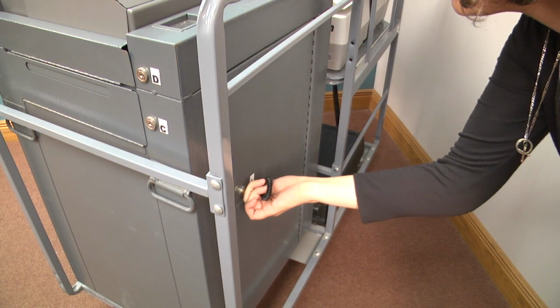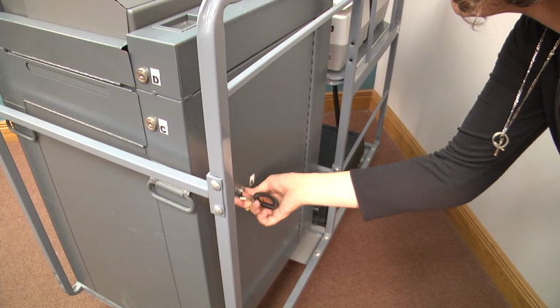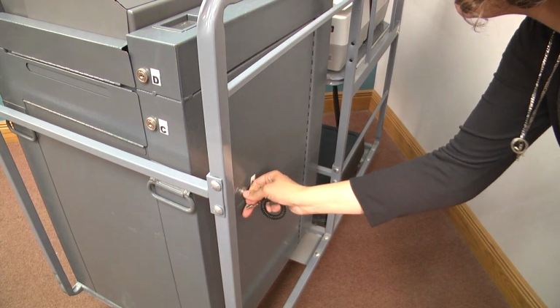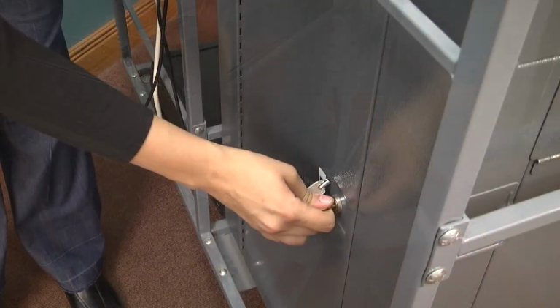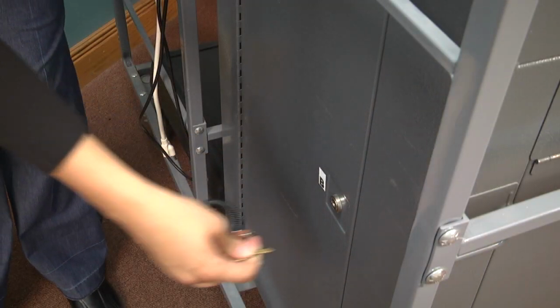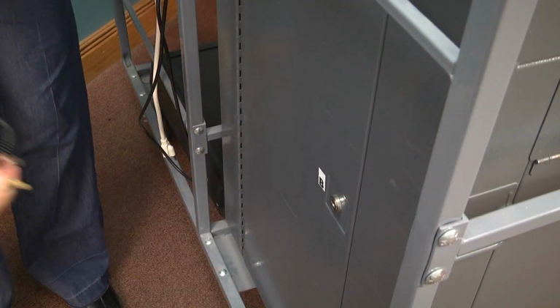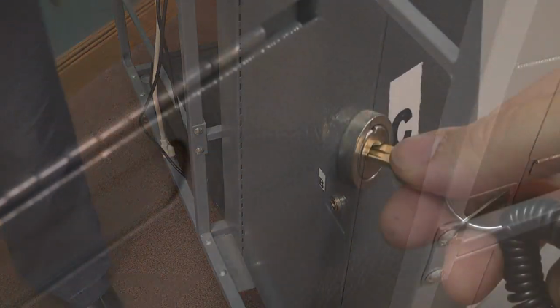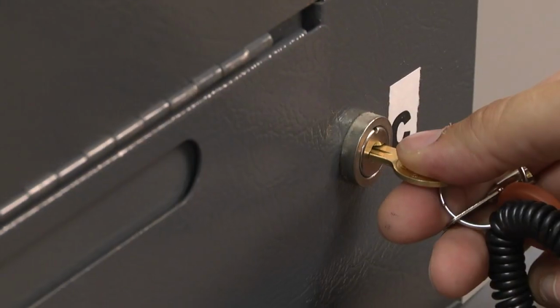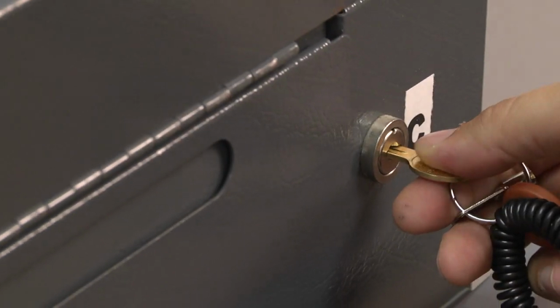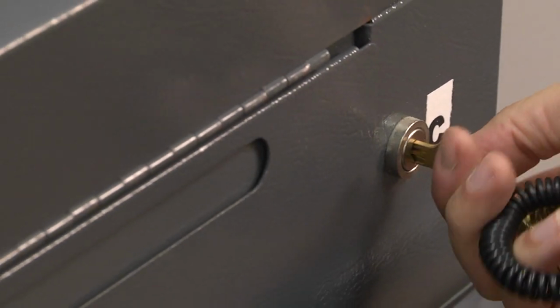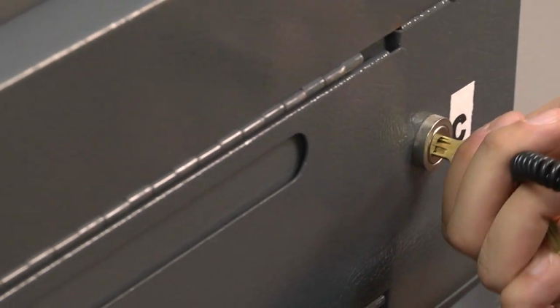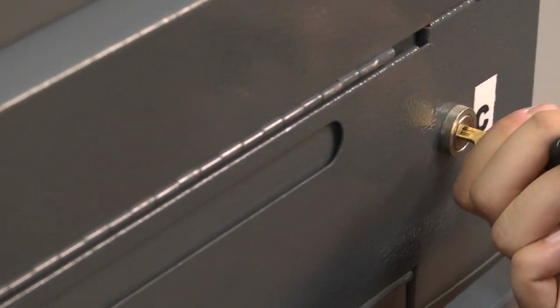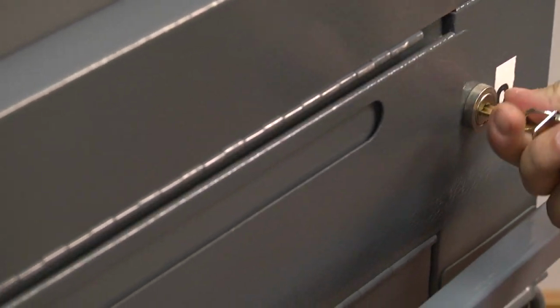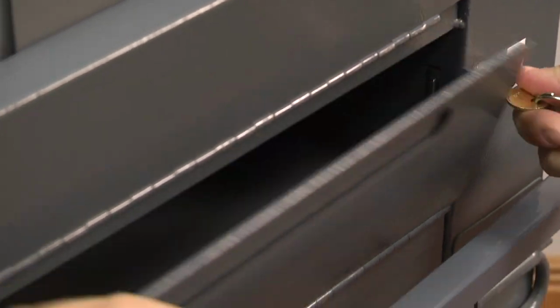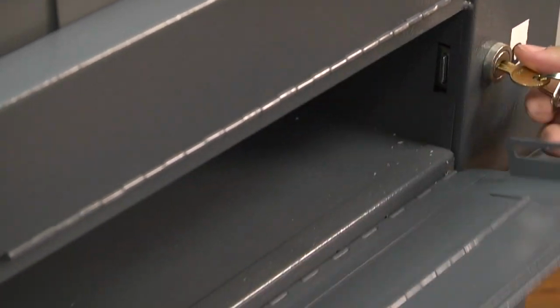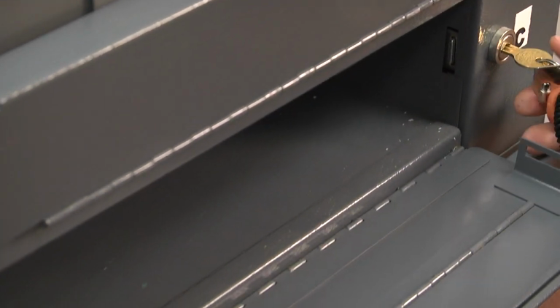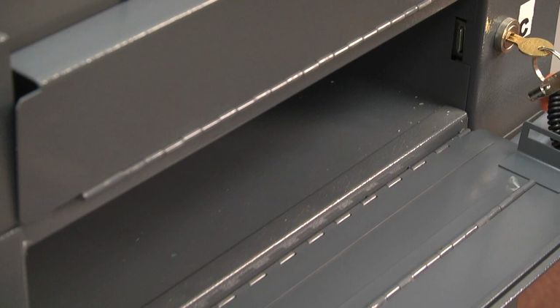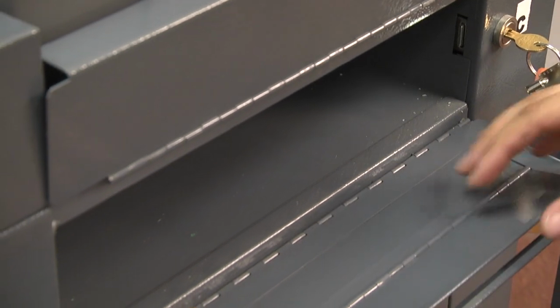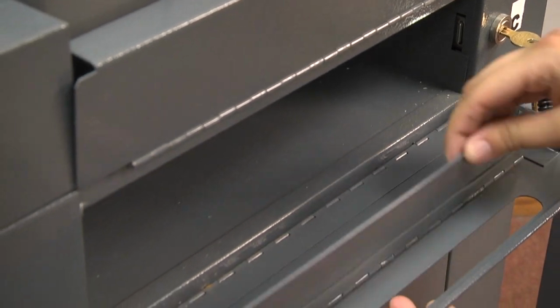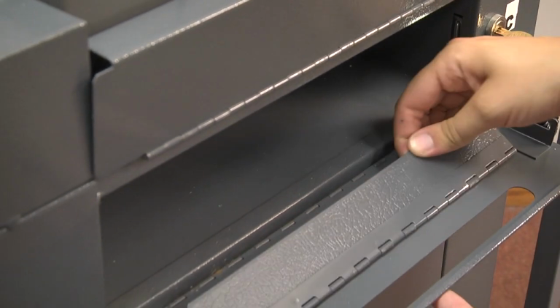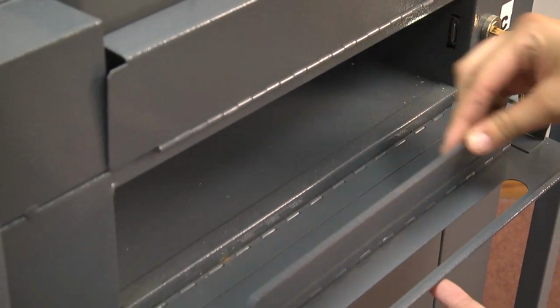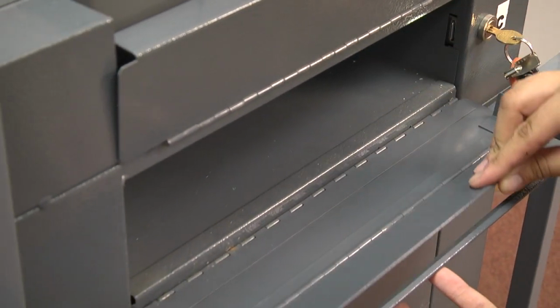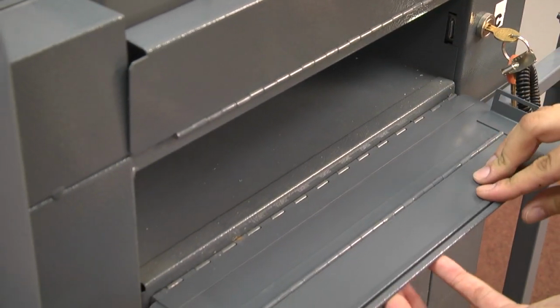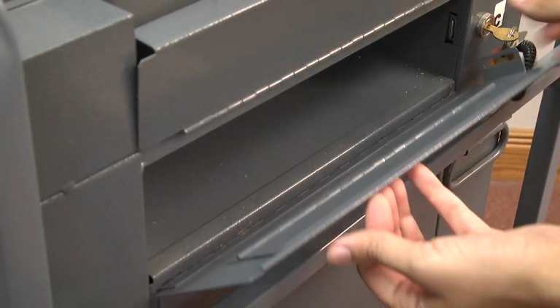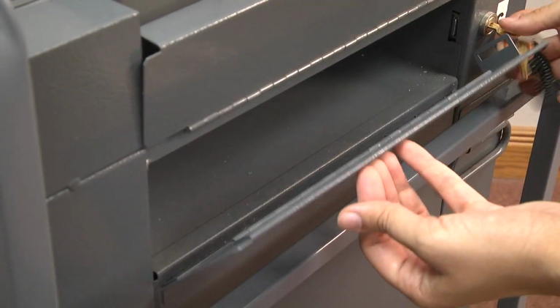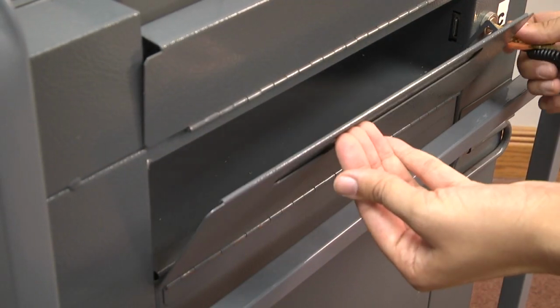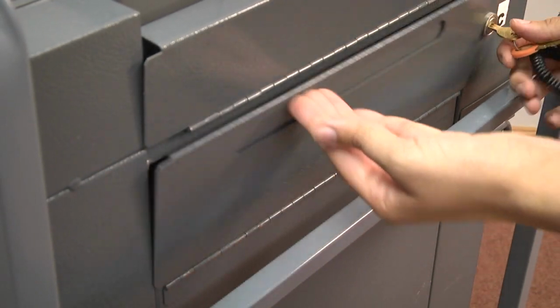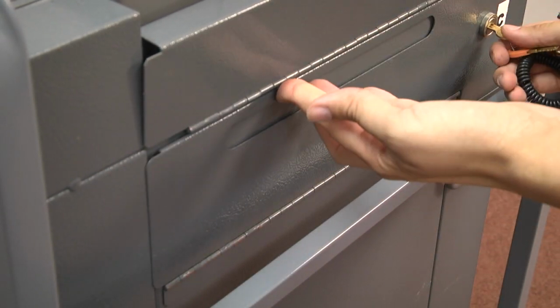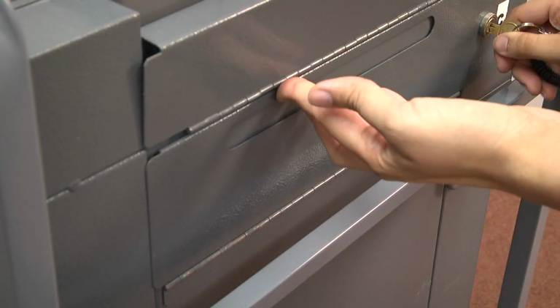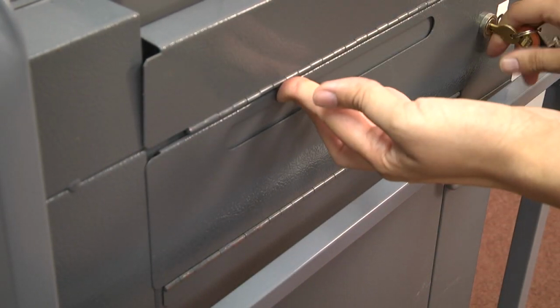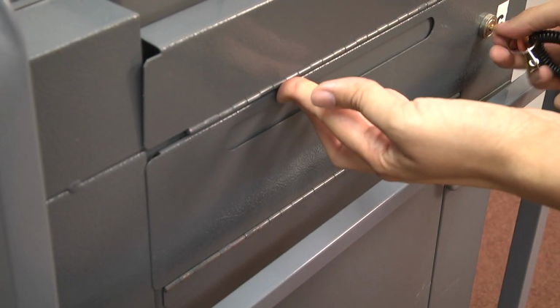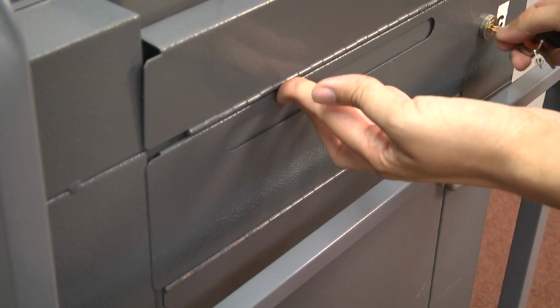Verify doors A, B, and C are closed and locked. Also make sure the flap on door C is closed so no ballots can be inserted in the emergency ballot bin.